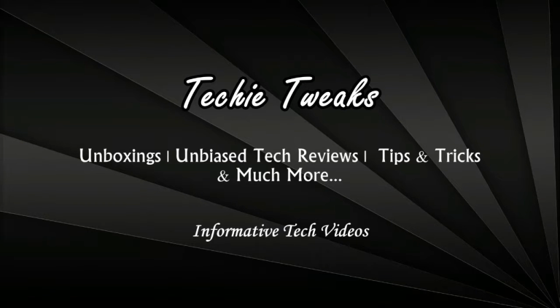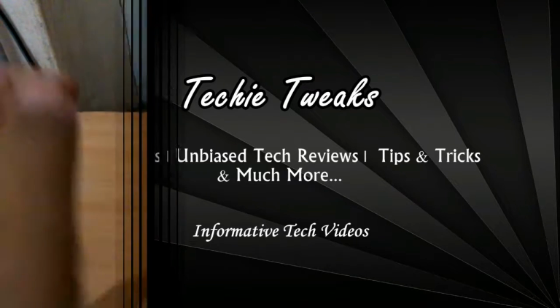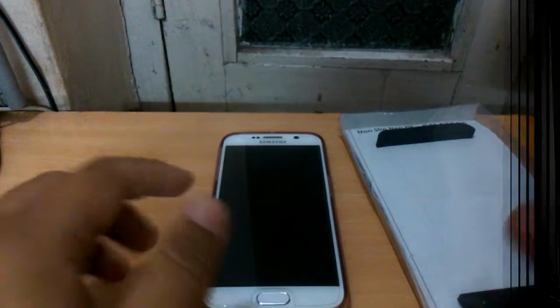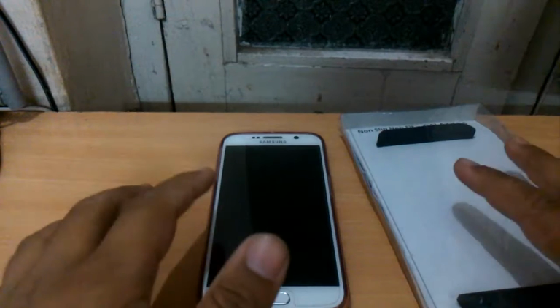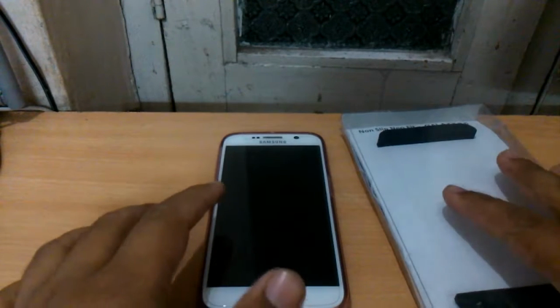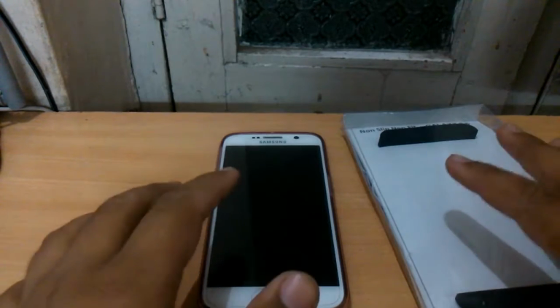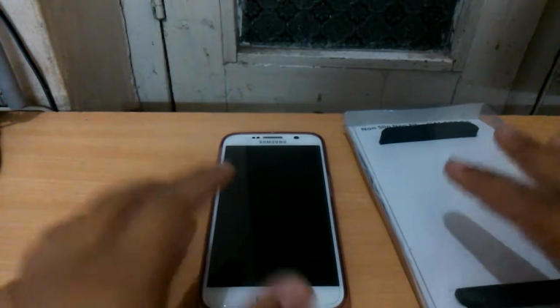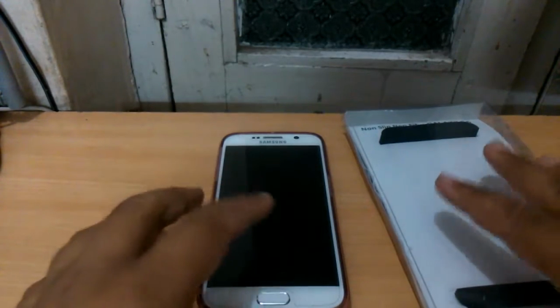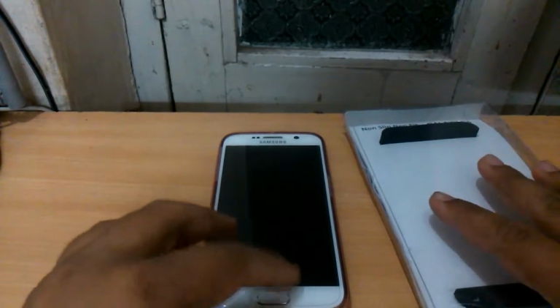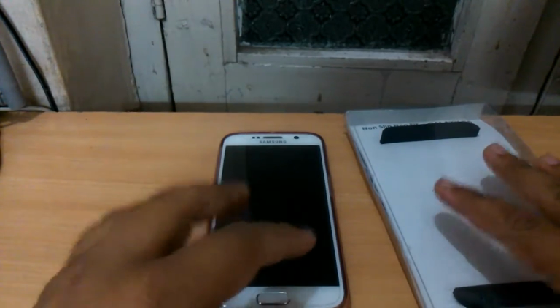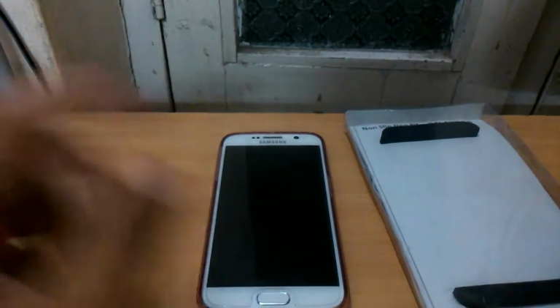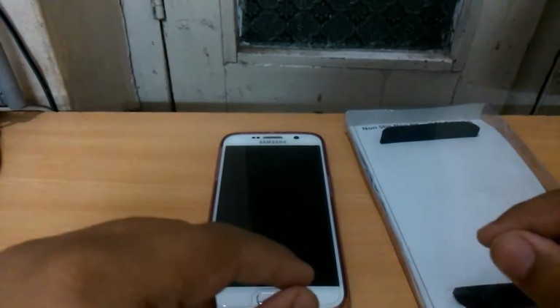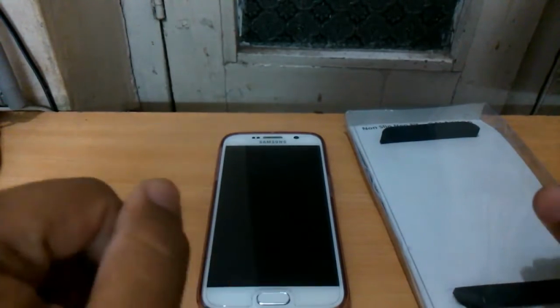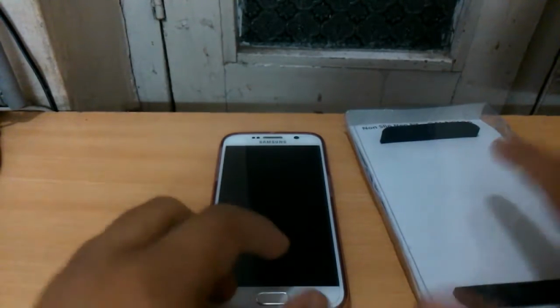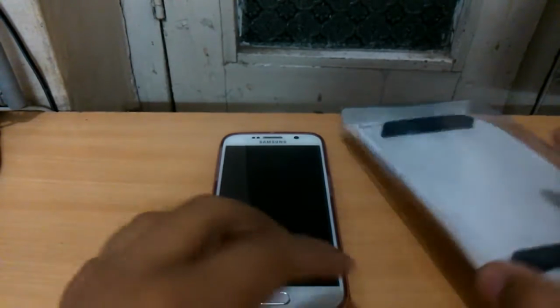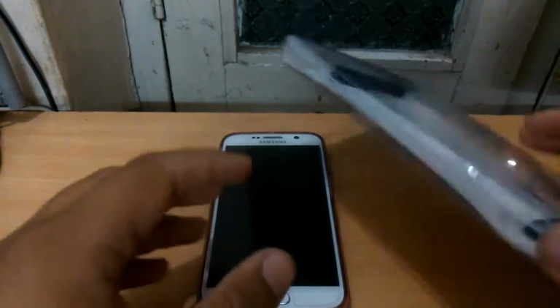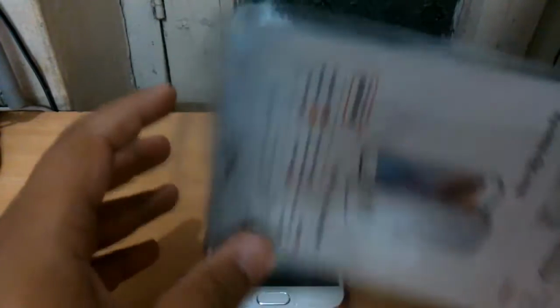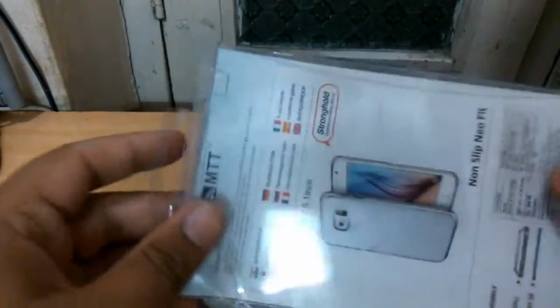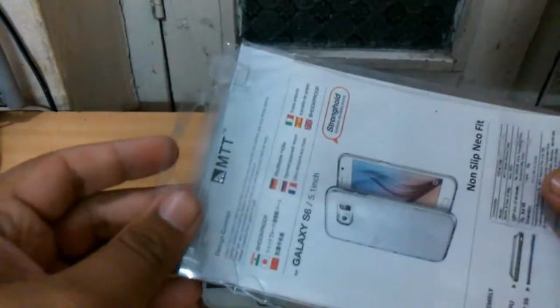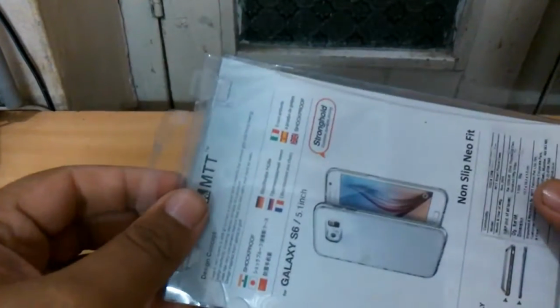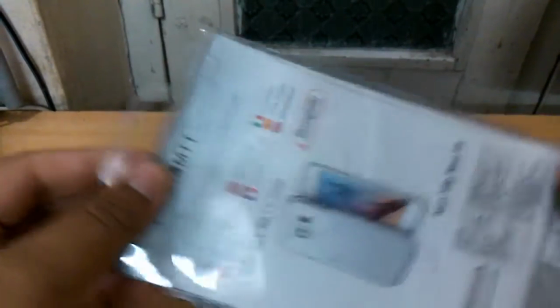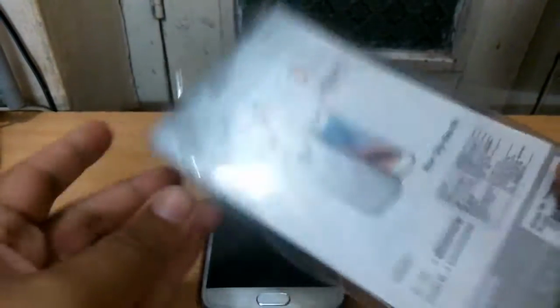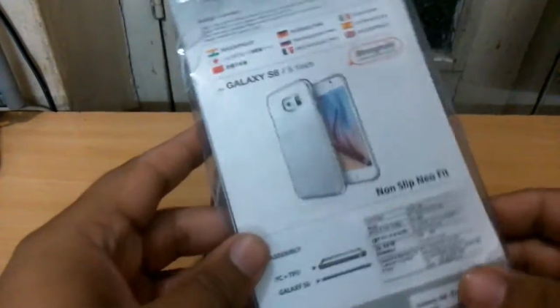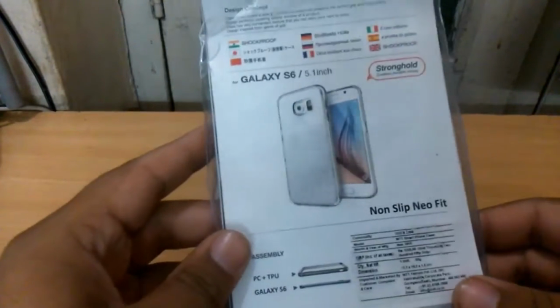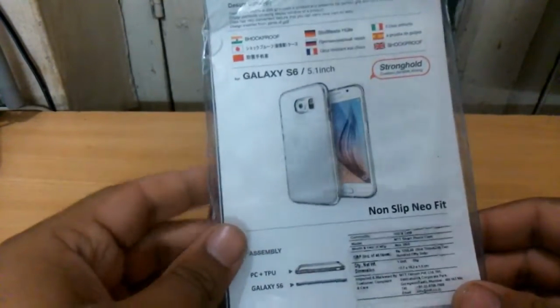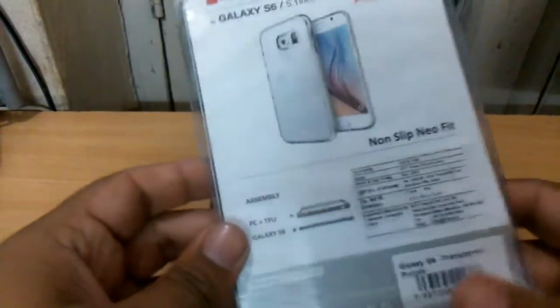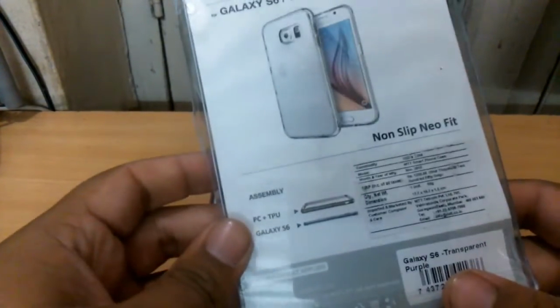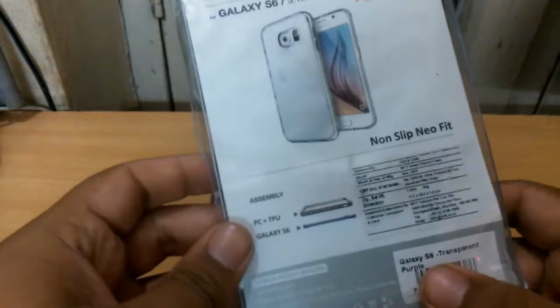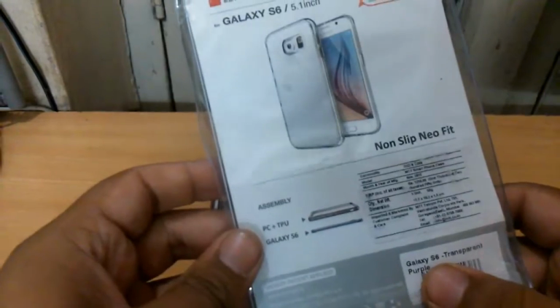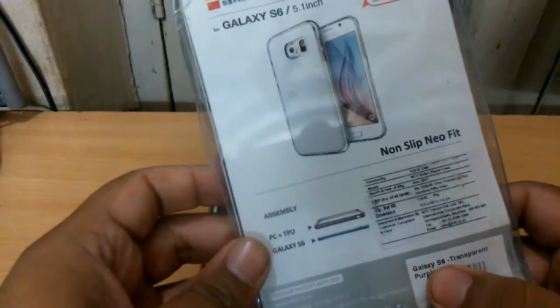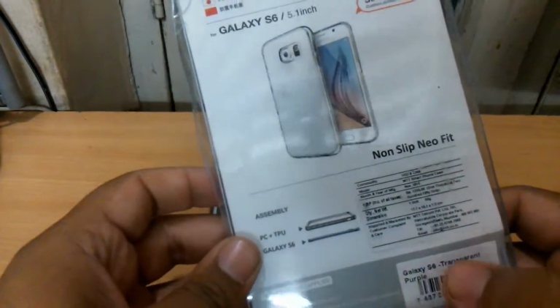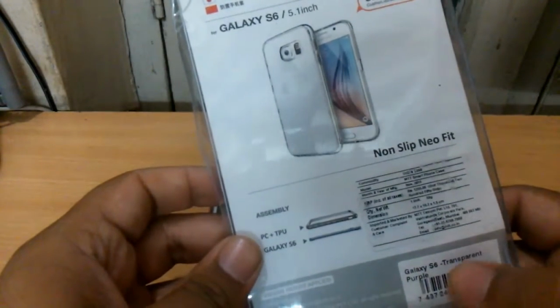Hello guys, this is Sahim here from Techie Twigs. Welcome to my channel. In this new video, we'll review the MTT case which is for the Galaxy S6 — as you can see, it is written 'Galaxy S6' on the box.